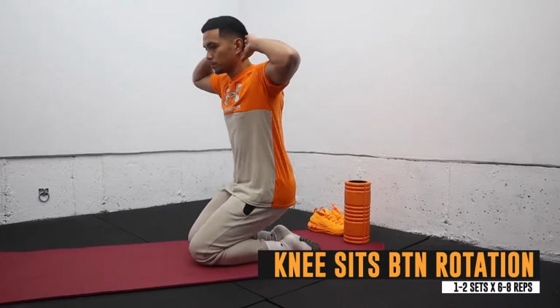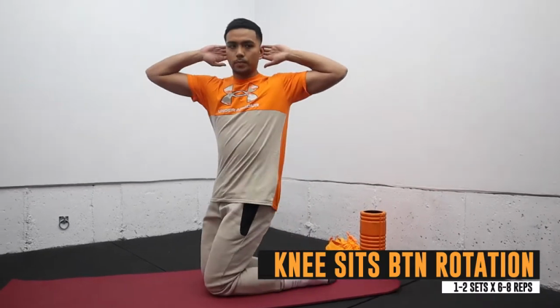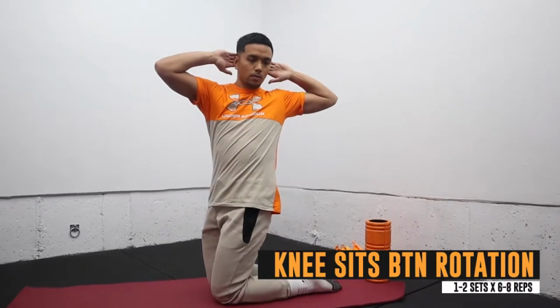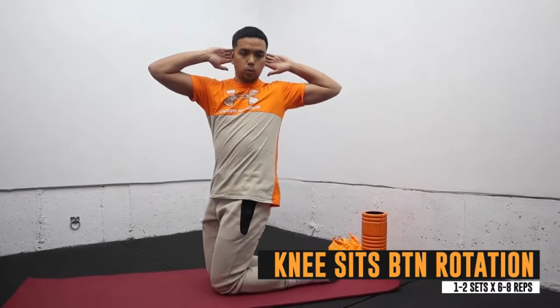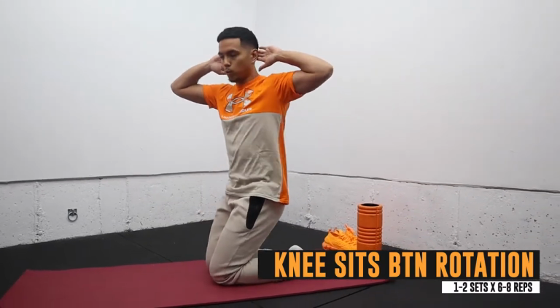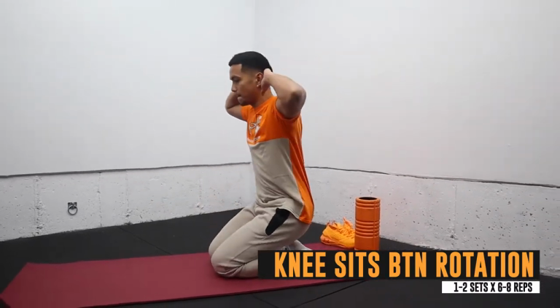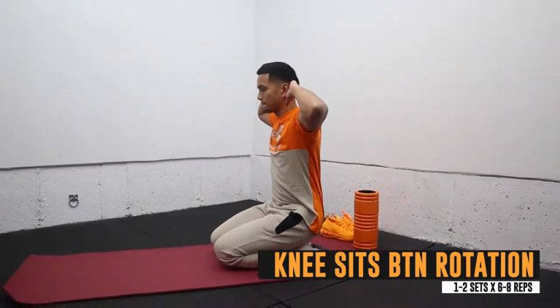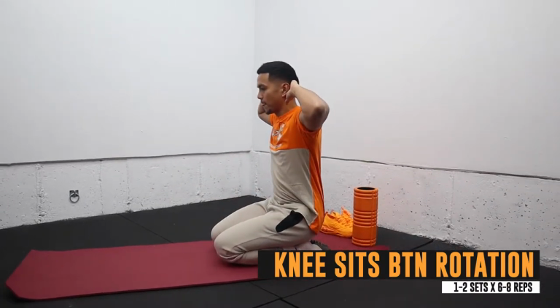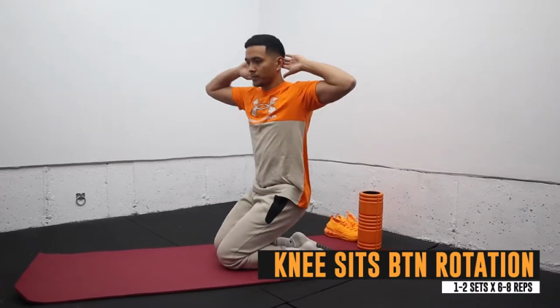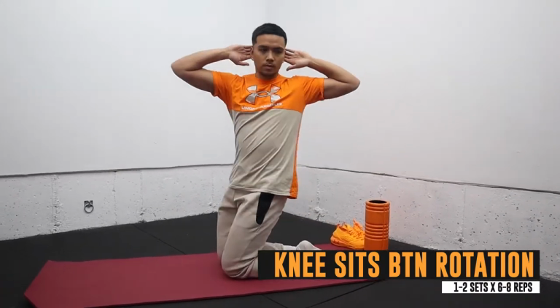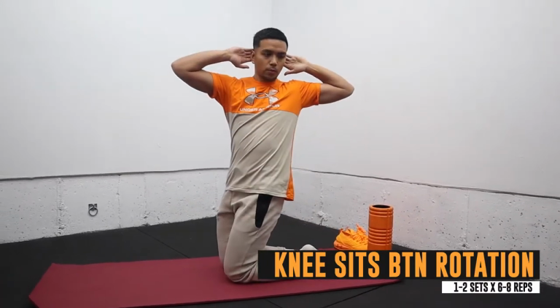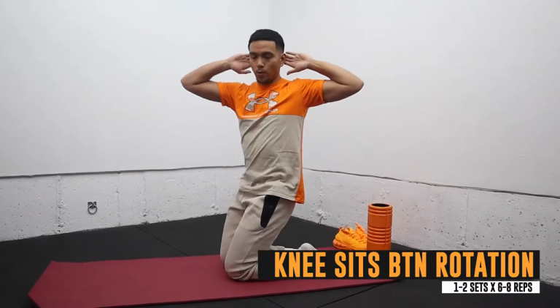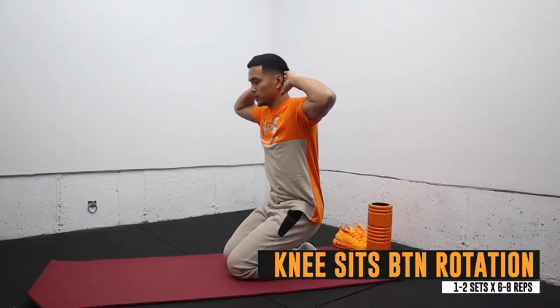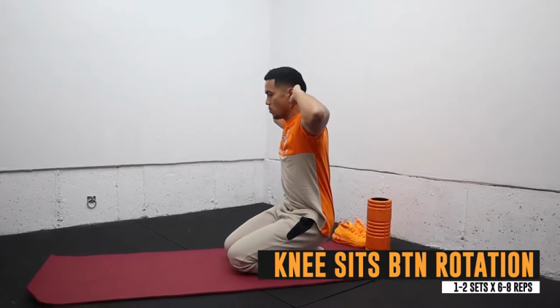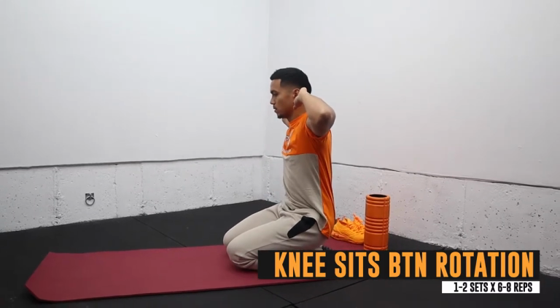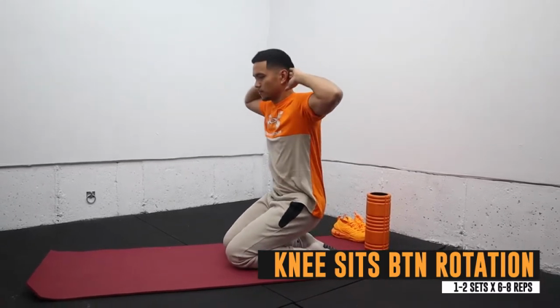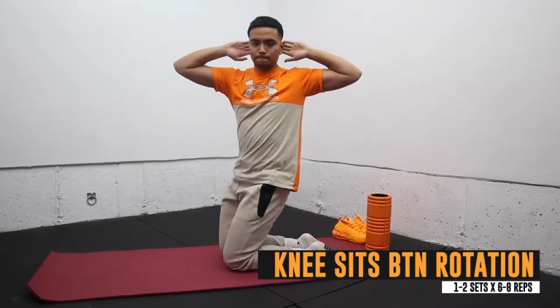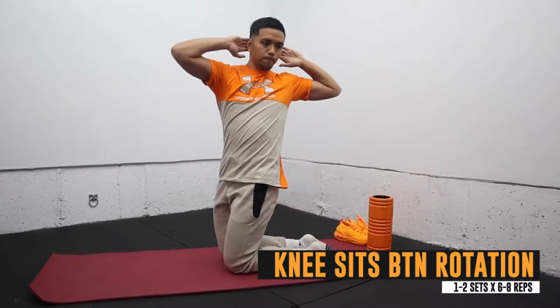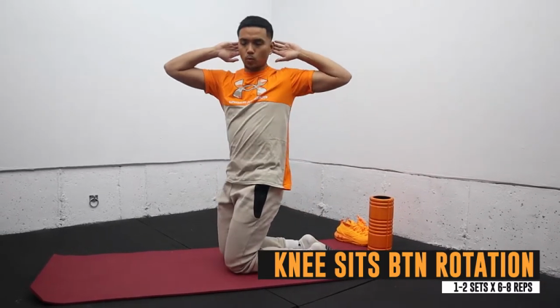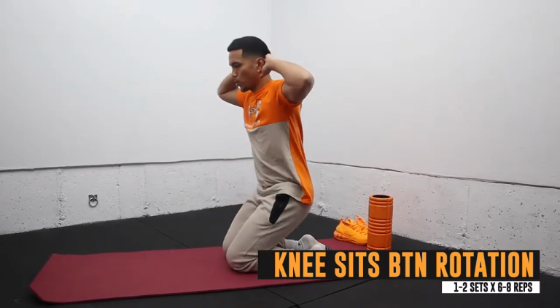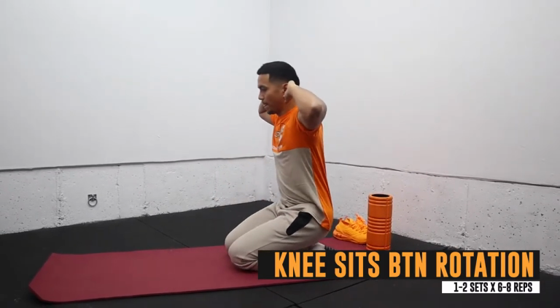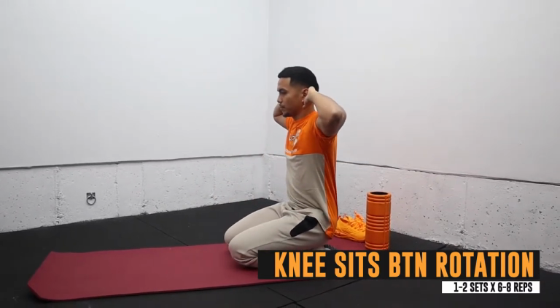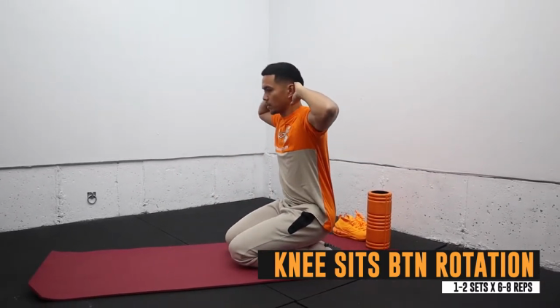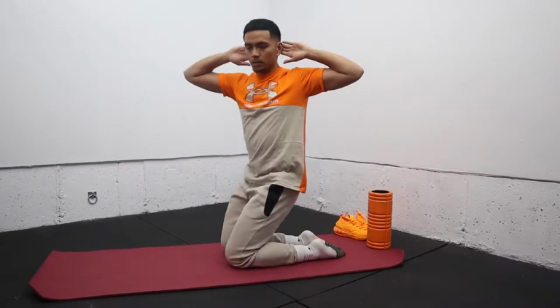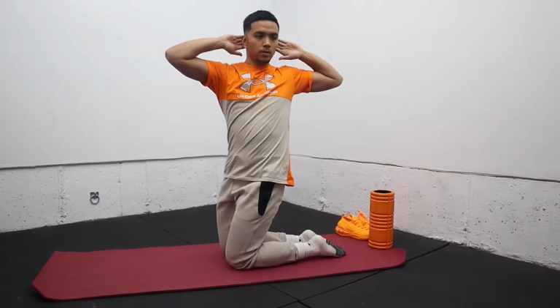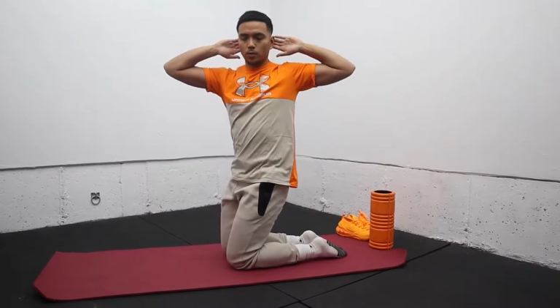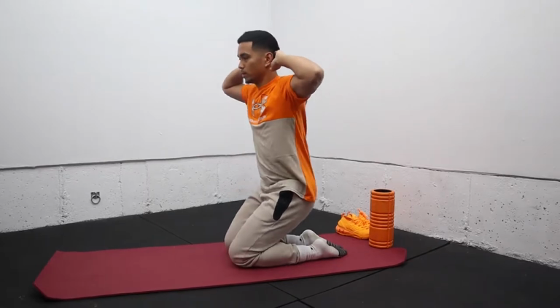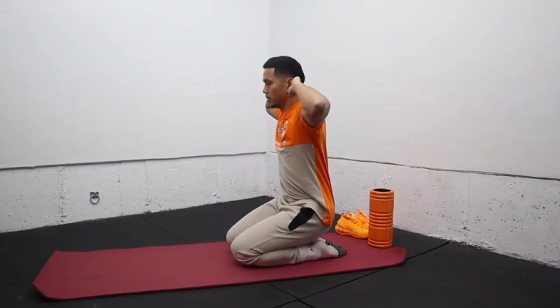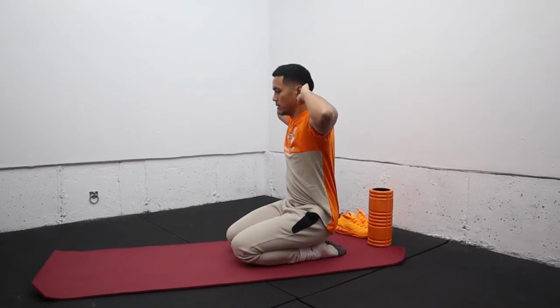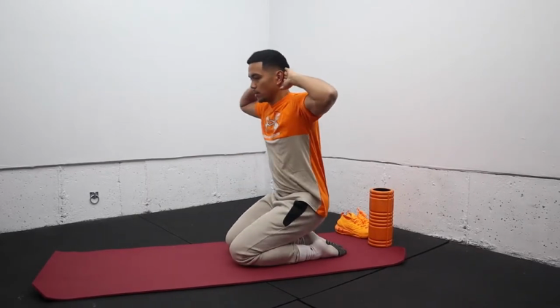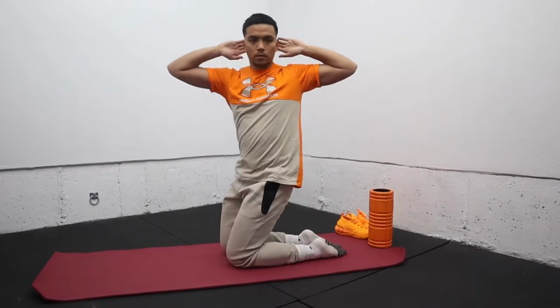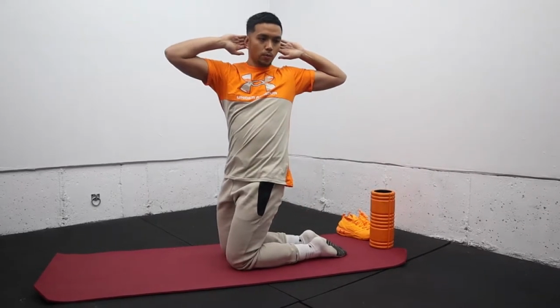Next is the knee sit behind the neck rotation. This is a great drill to stretch out the muscles in front of your leg, get a good stretch in your quads, and it's also a great upper back mobility exercise.